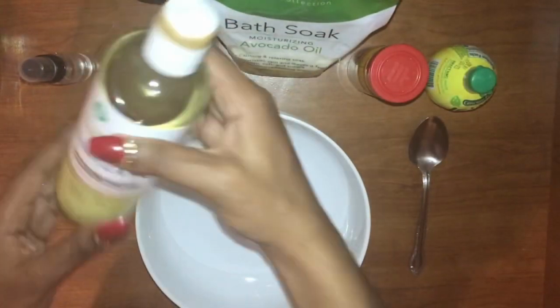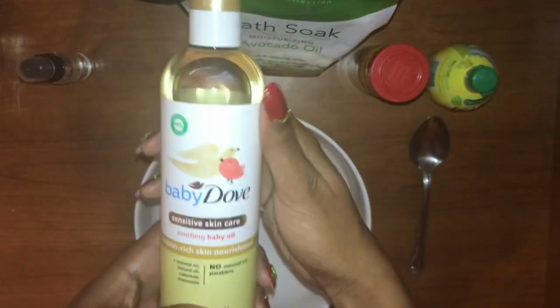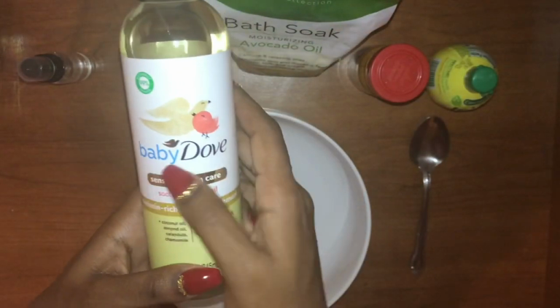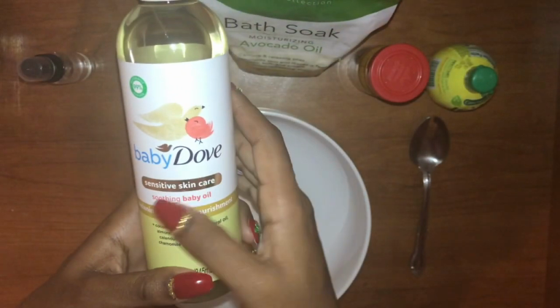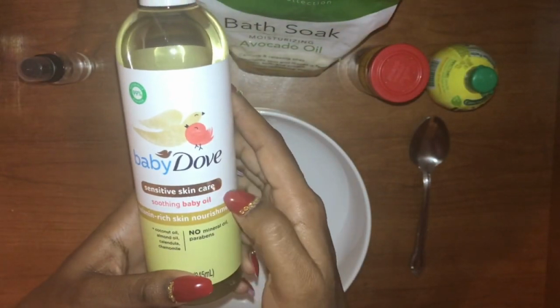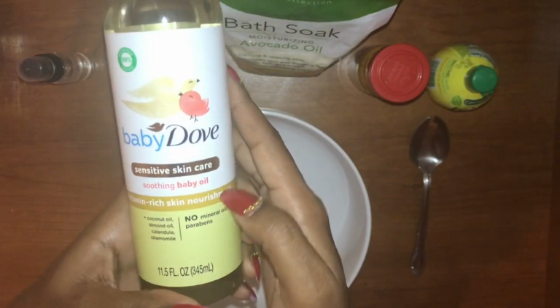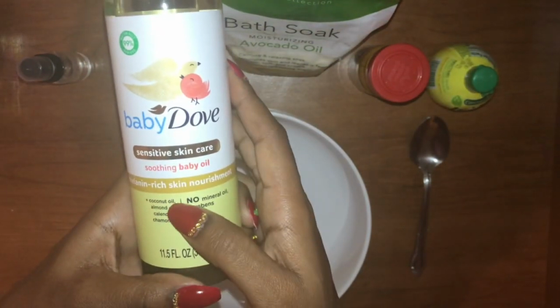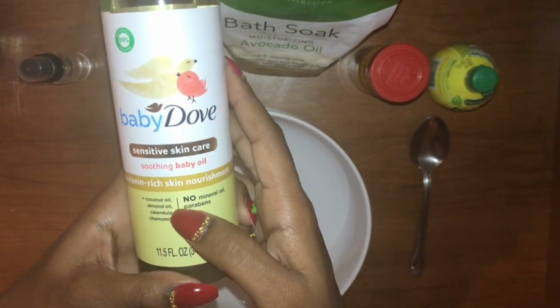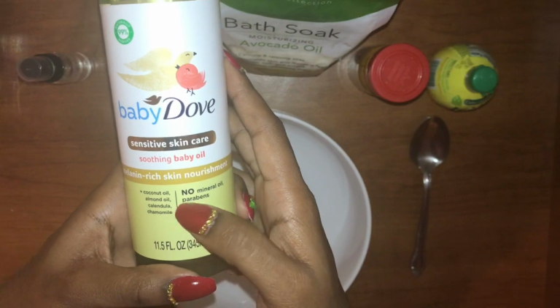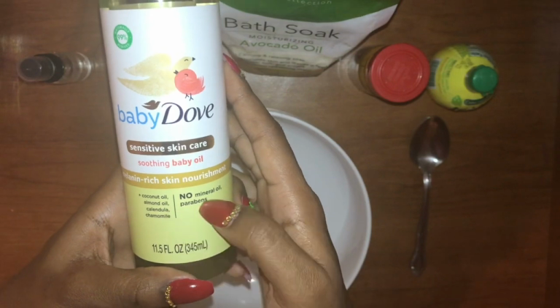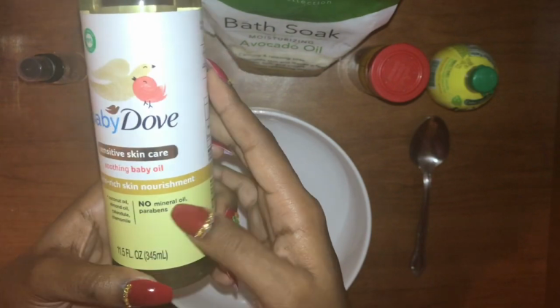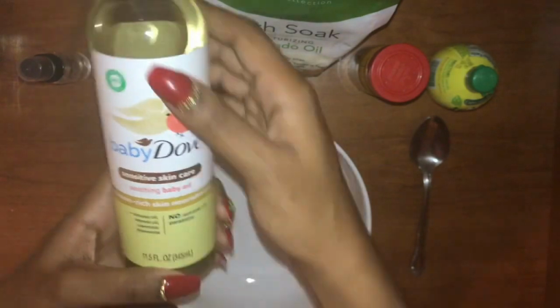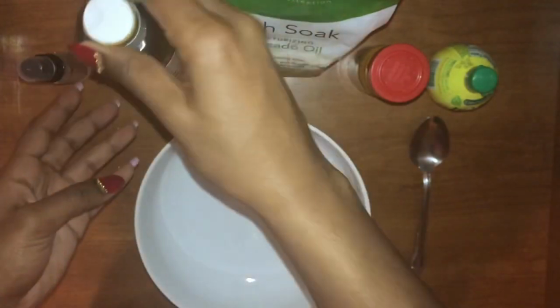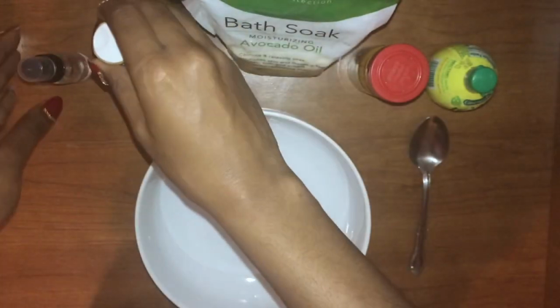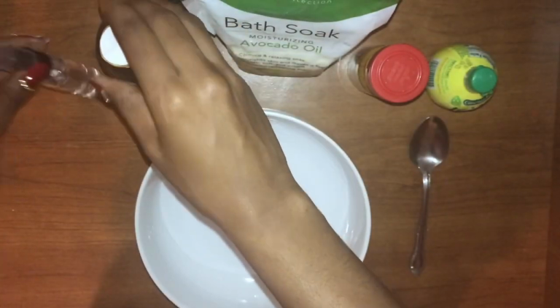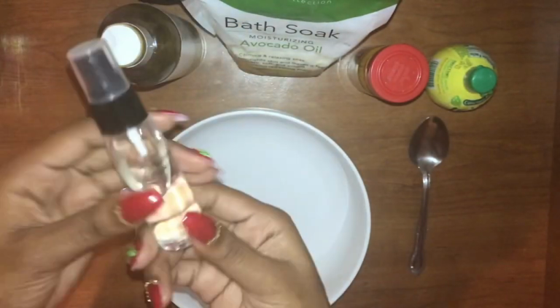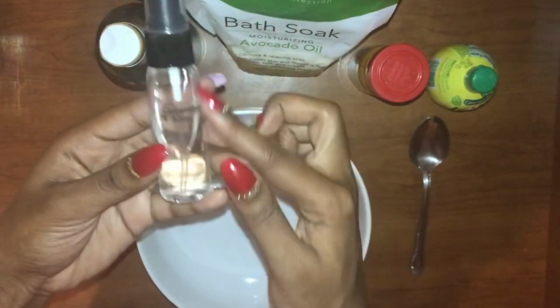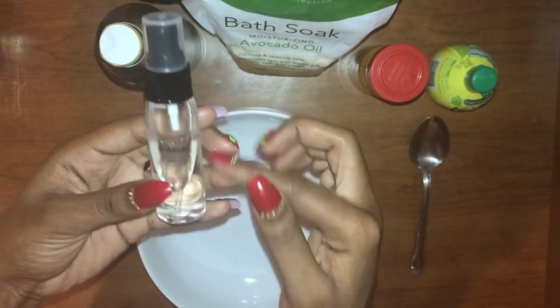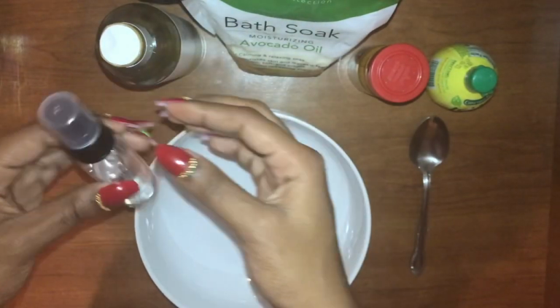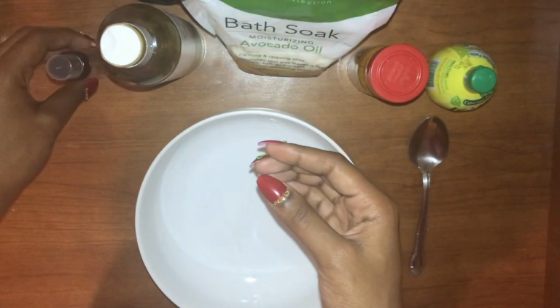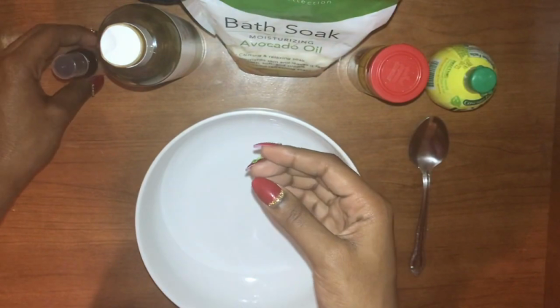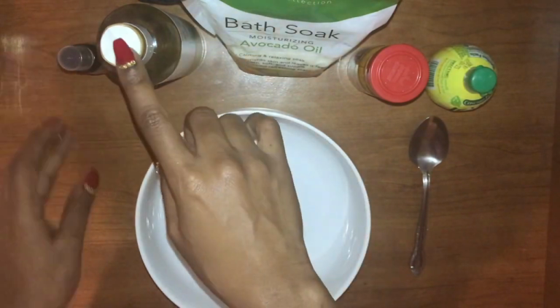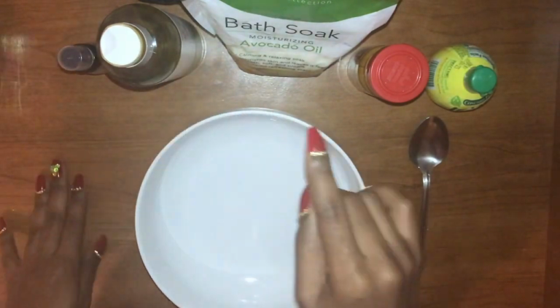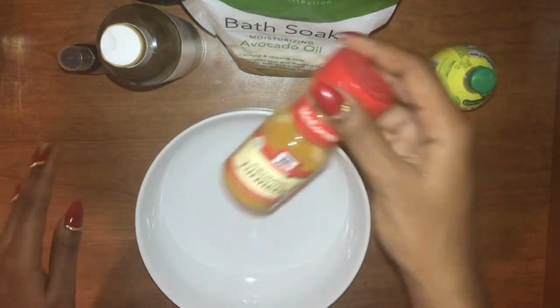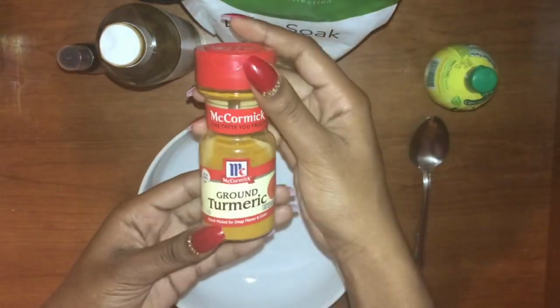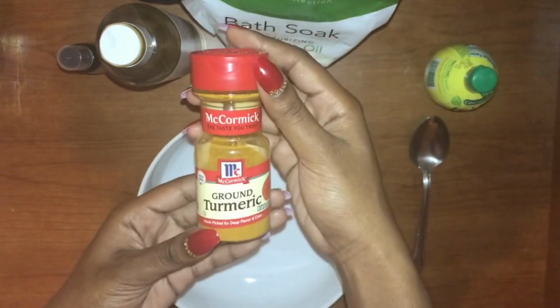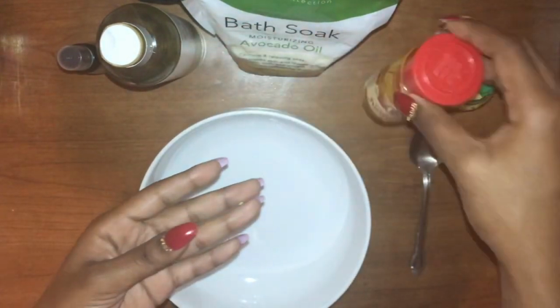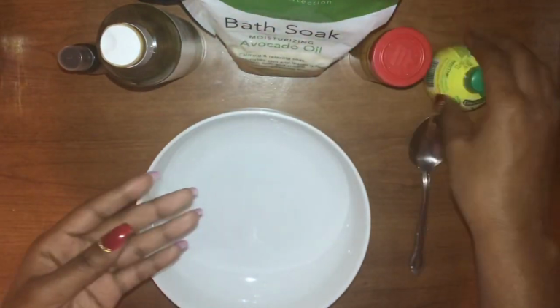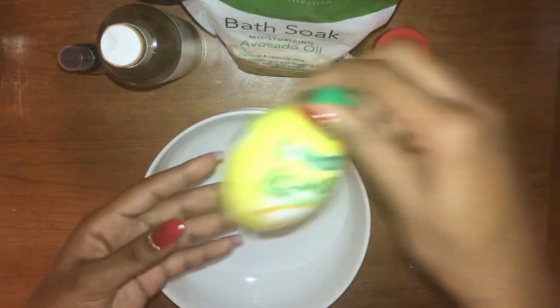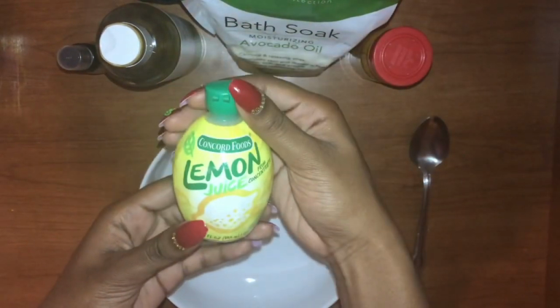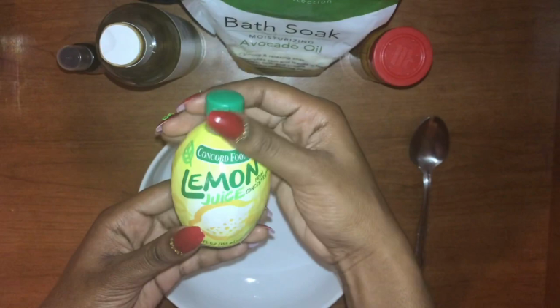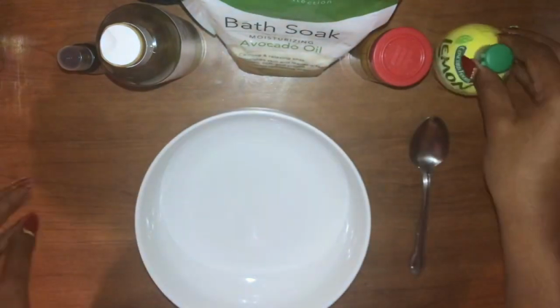We also have this baby oil by Dove and it's all natural — there's no parabens or mineral oil. I'll tell you why mineral oil is bad in a second, but I also have this little bottle of mineral oil that I just want to get rid of, so I'm going to use that as well. We also have some ground turmeric and some lemon juice.